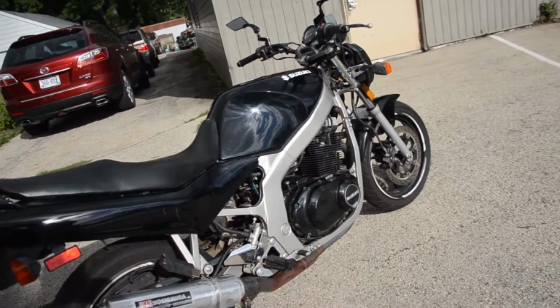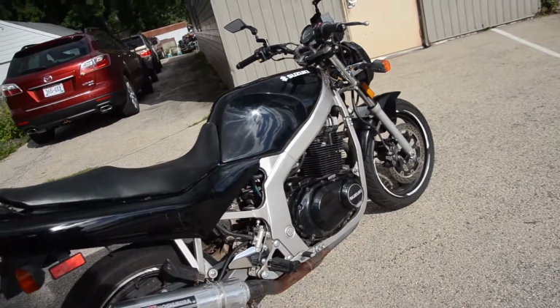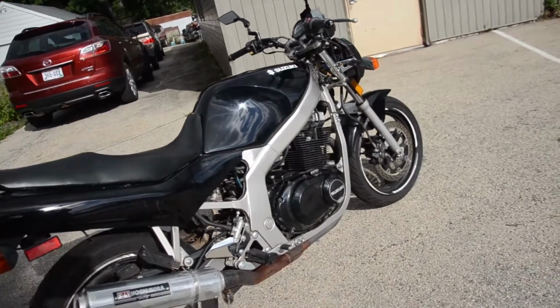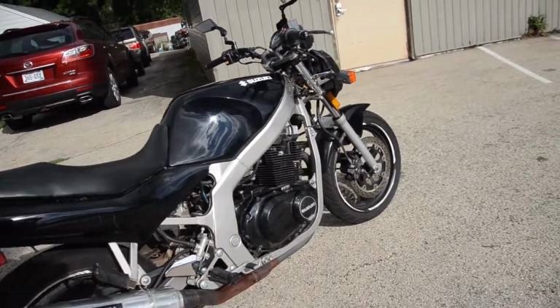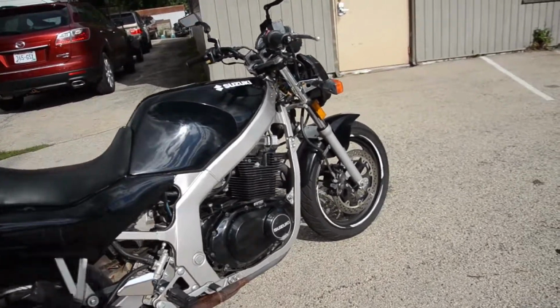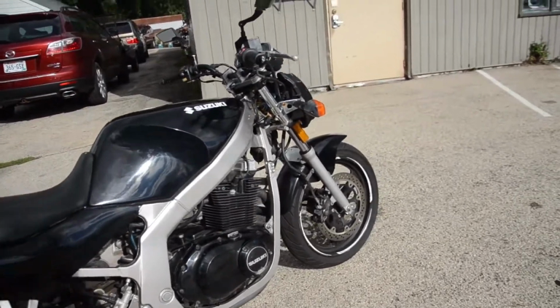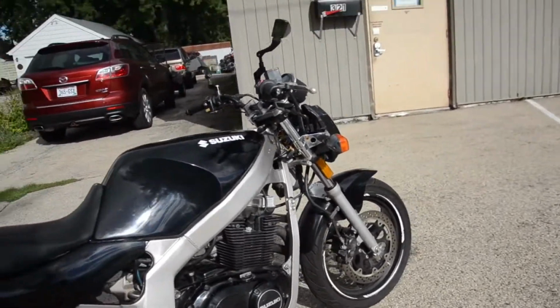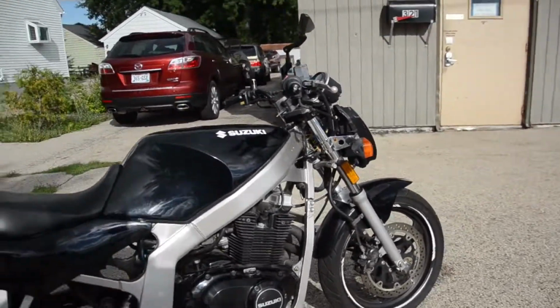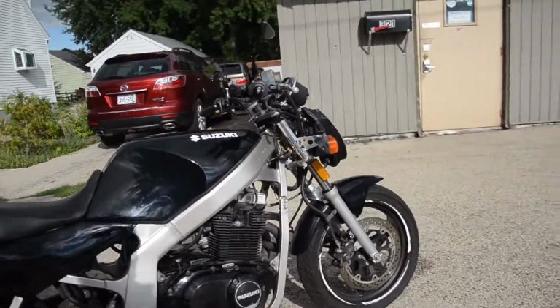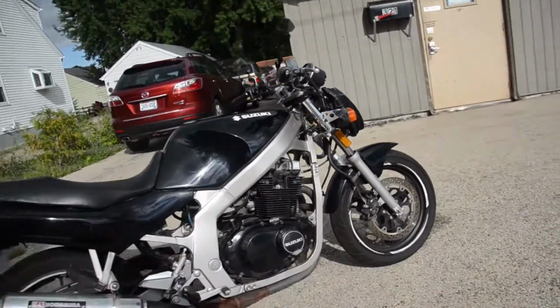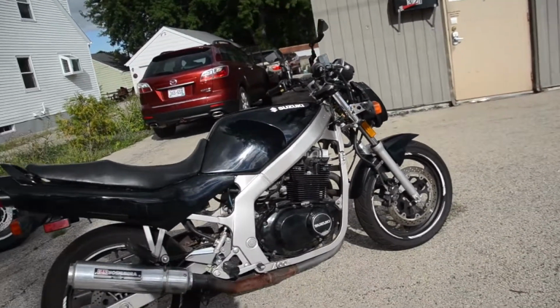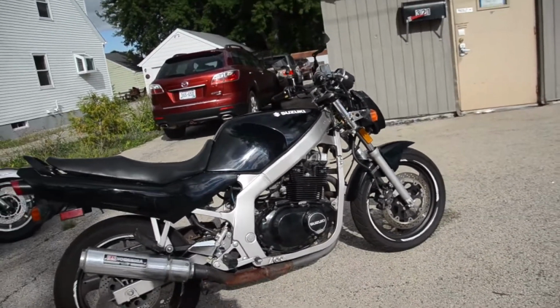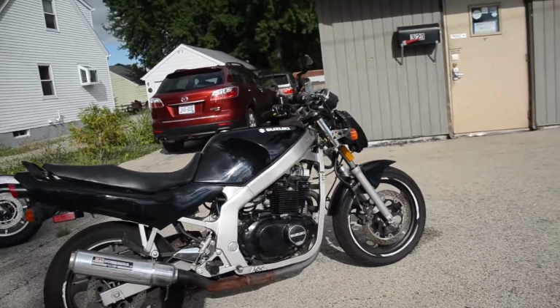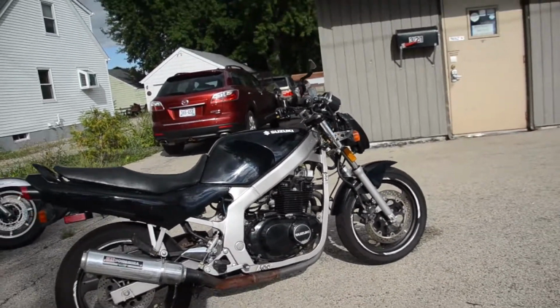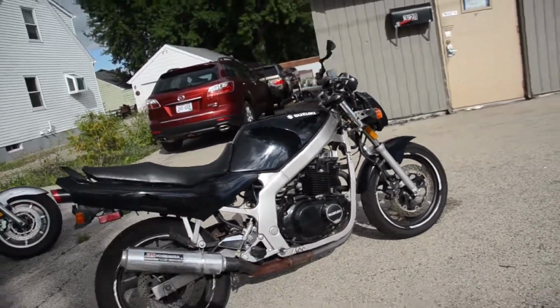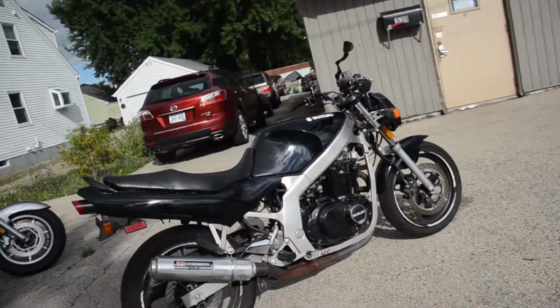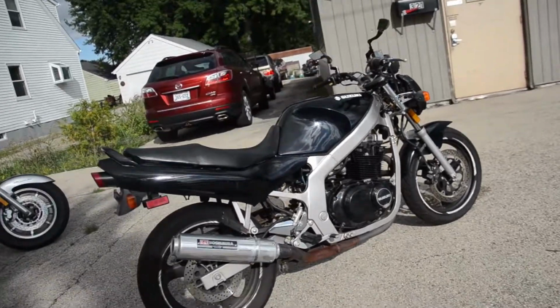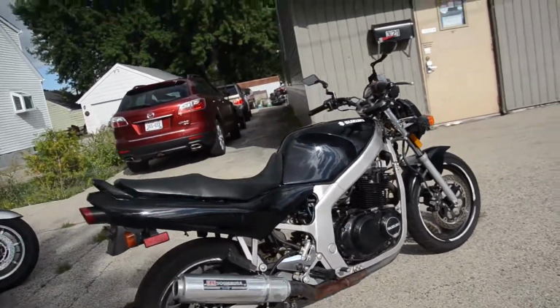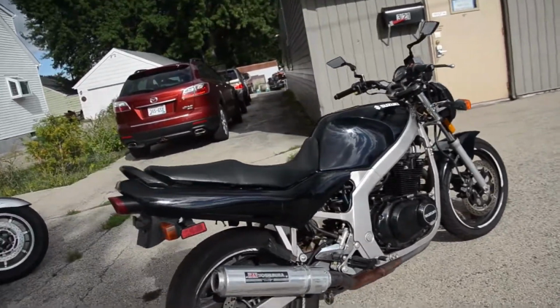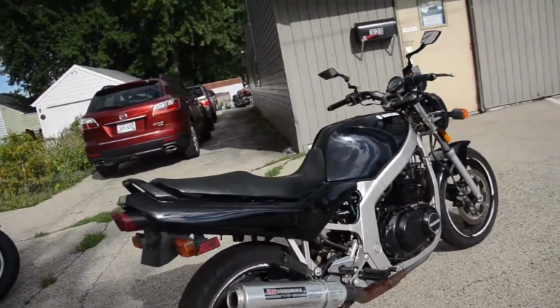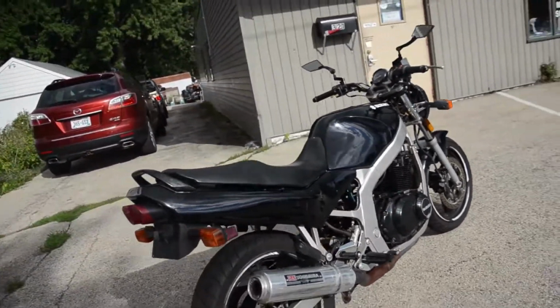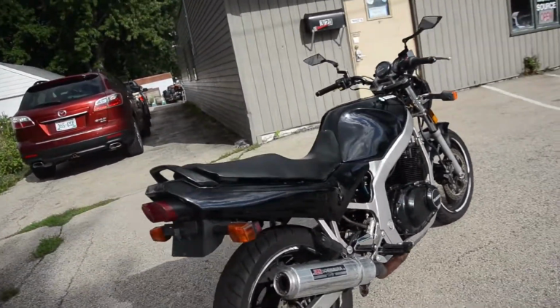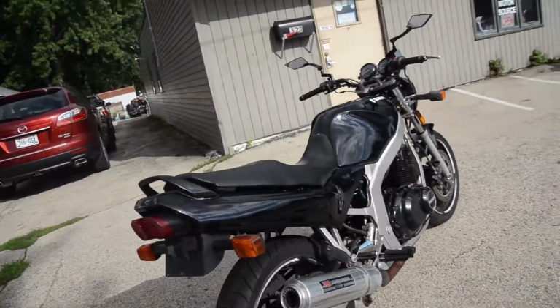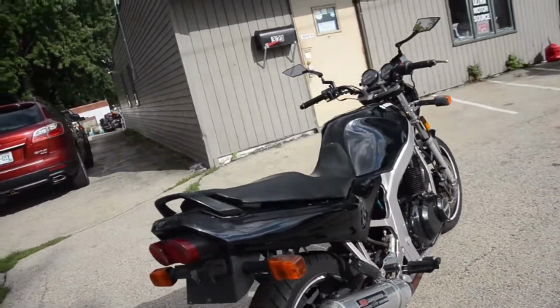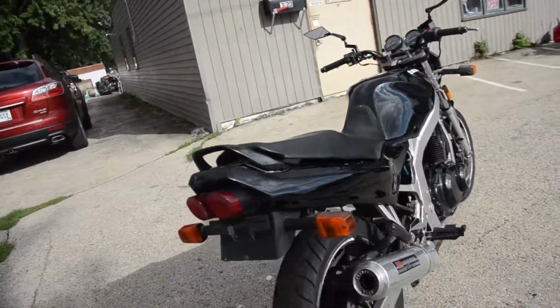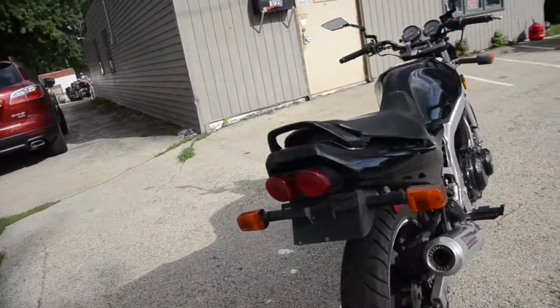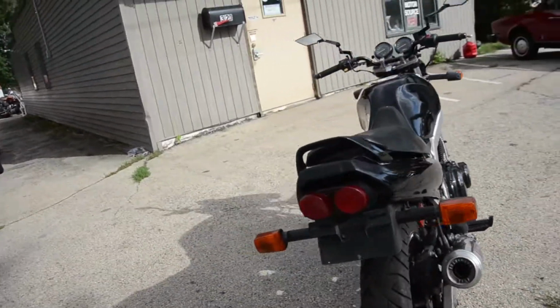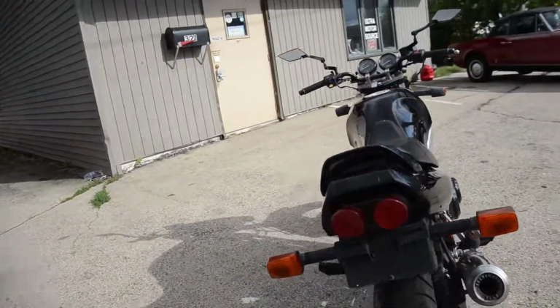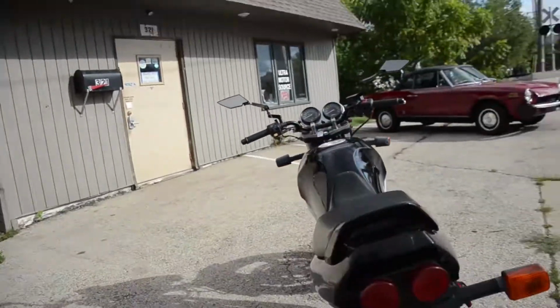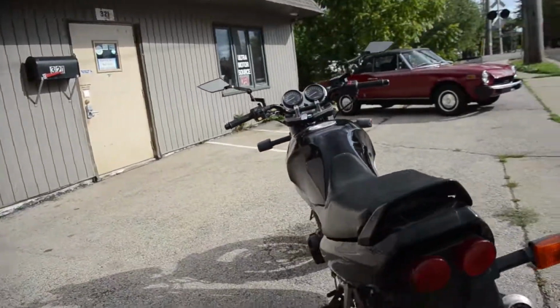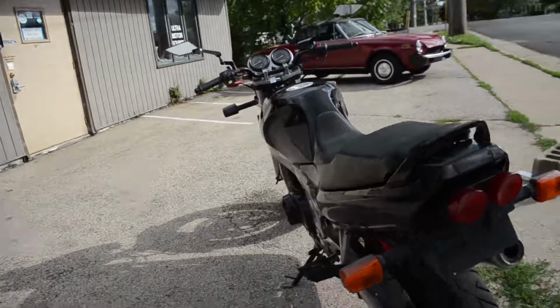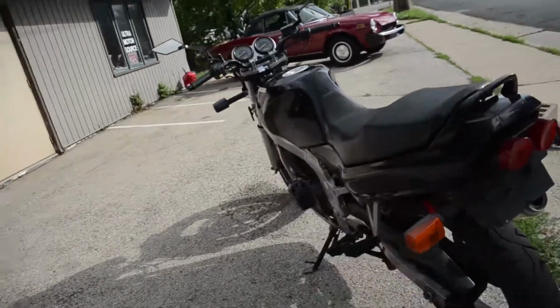Carburetor jetting to match, so it pulls nicely — no spits and sputters or anything like that. Just an awesome machine. Not quite 19,000 miles on the original engine, certainly set to go for a long time.